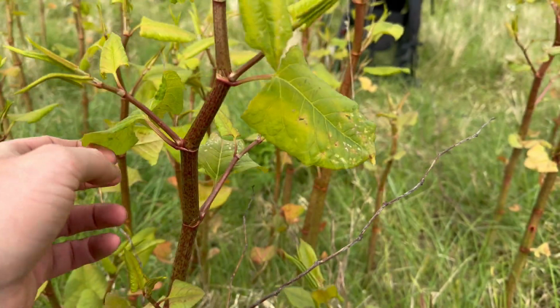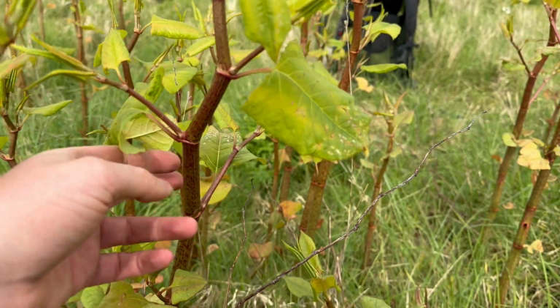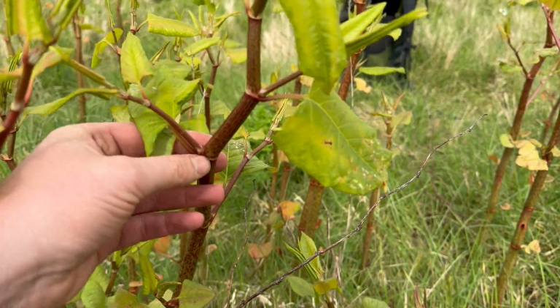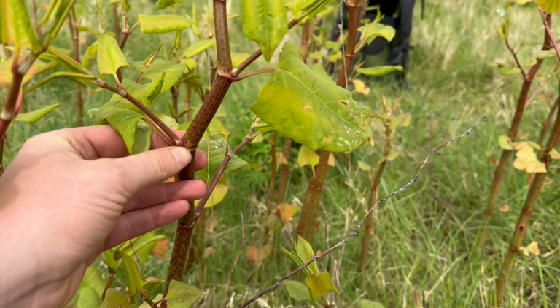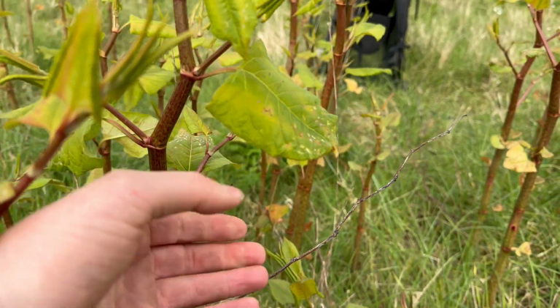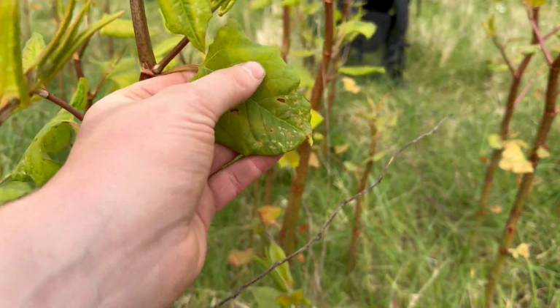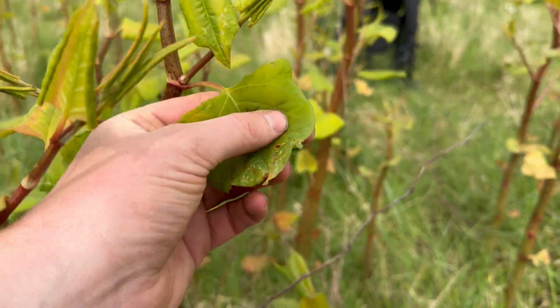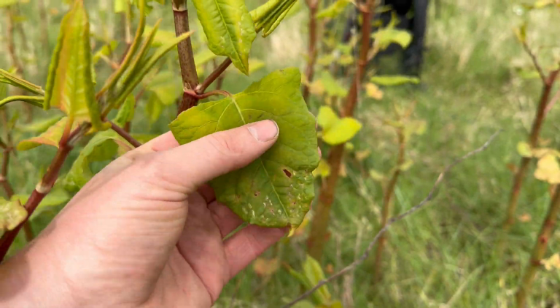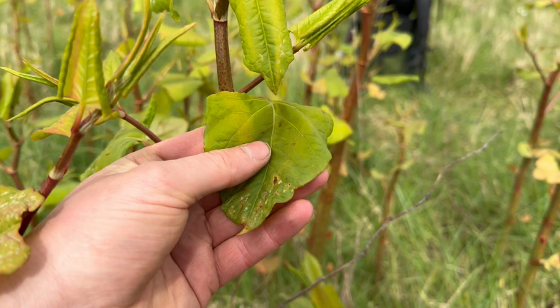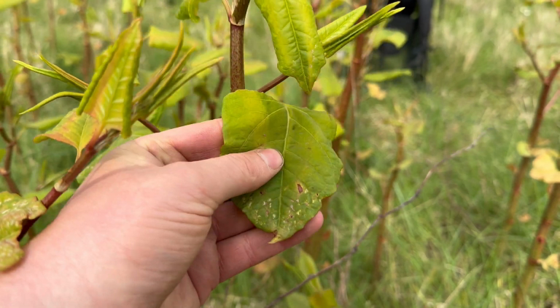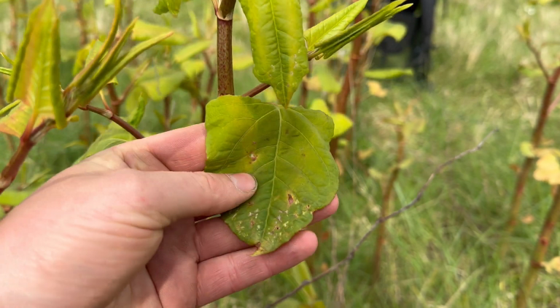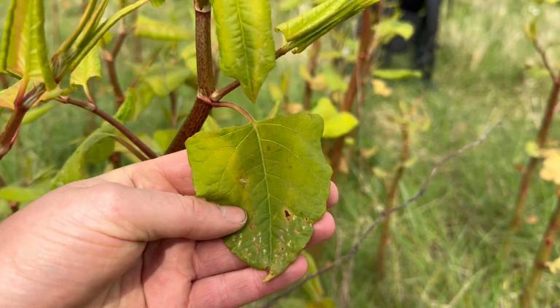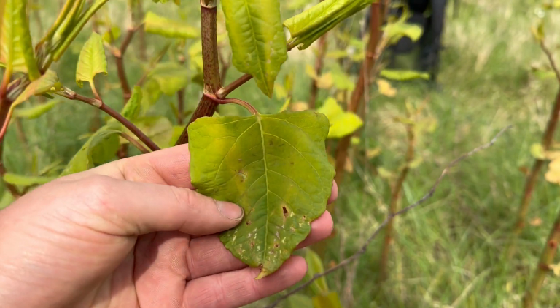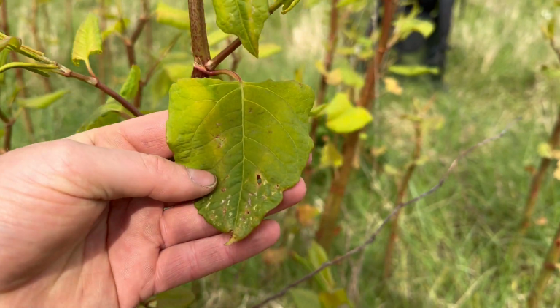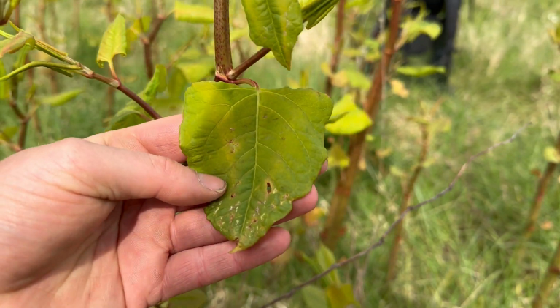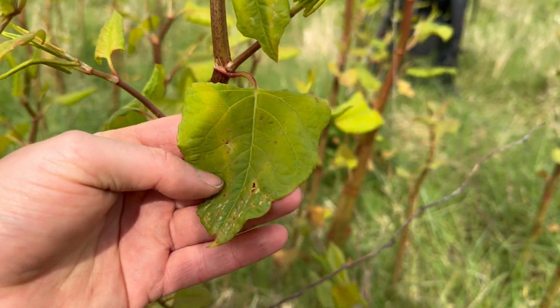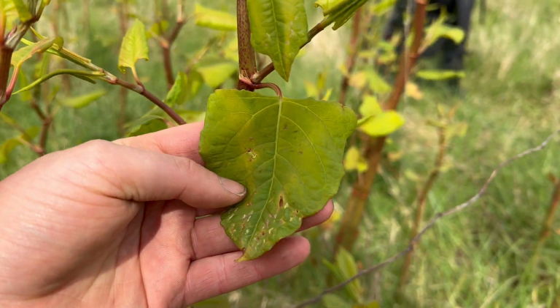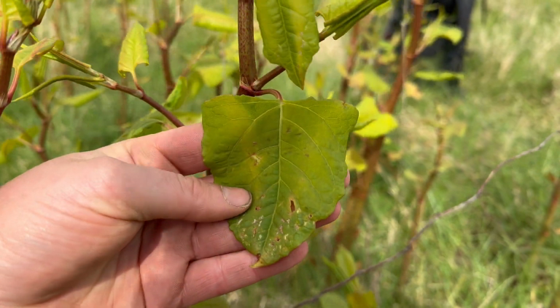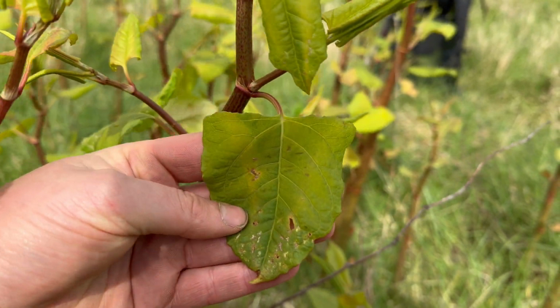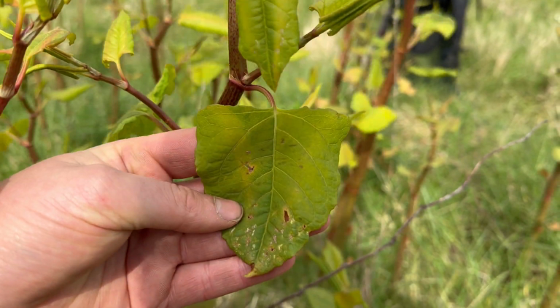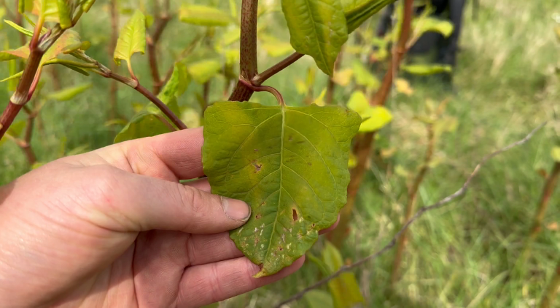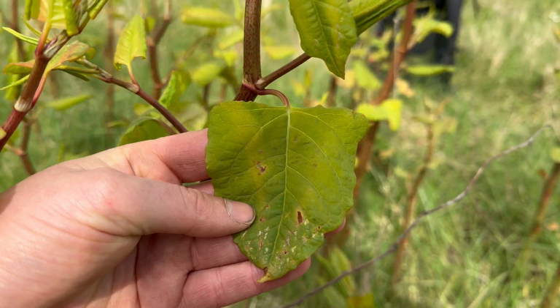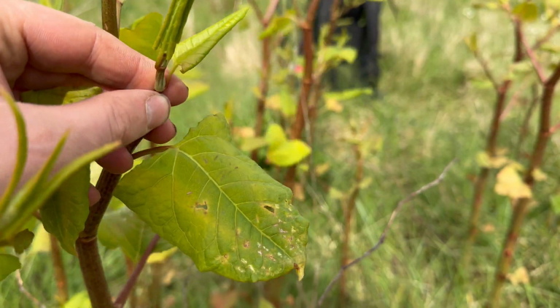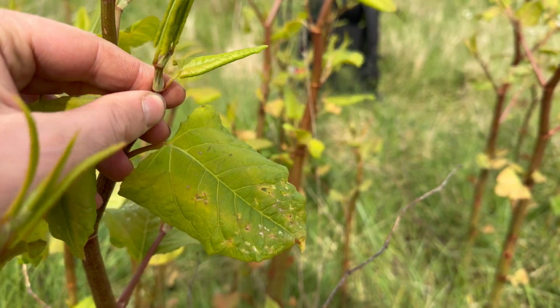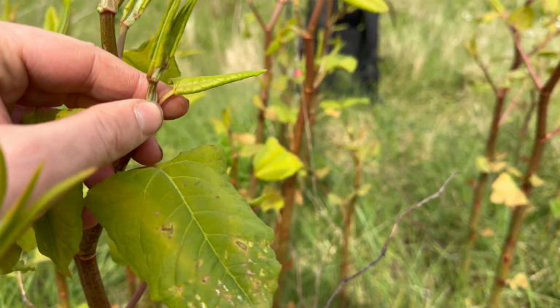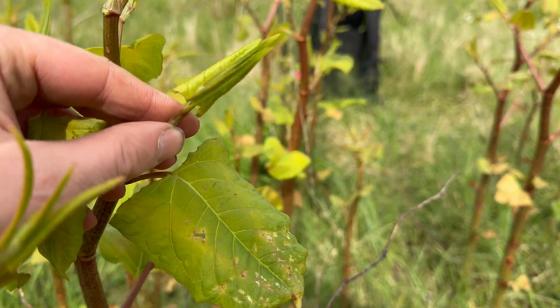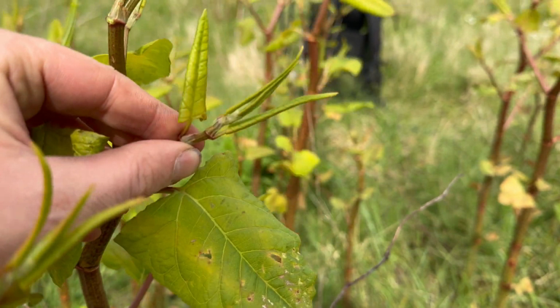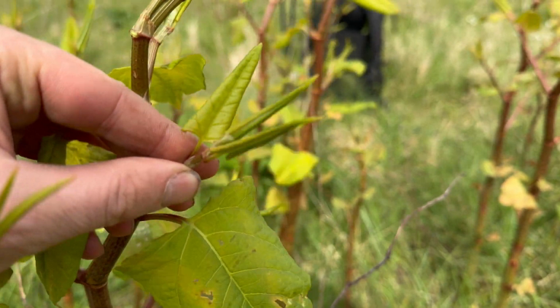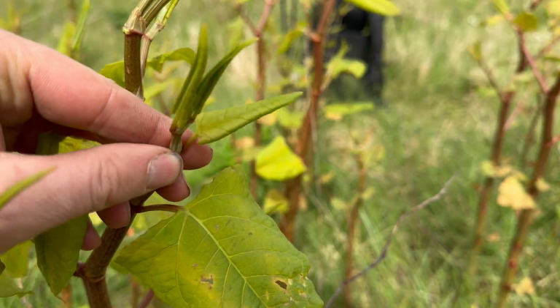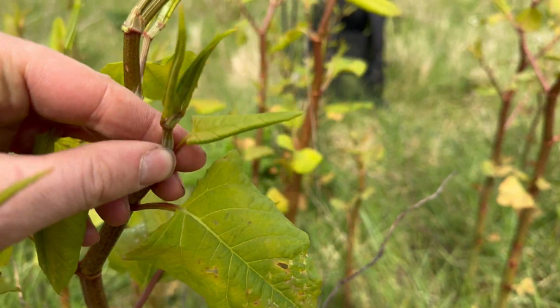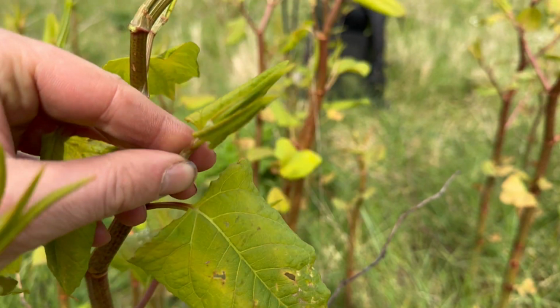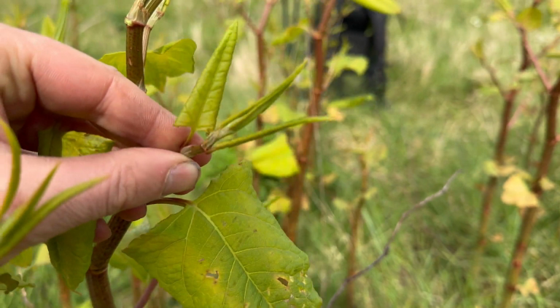The leaves grow in an alternate arrangement, and when they're fully unfurled they kind of have a shield shape. Before the leaves are unfurled they're more of a spear tip shape.